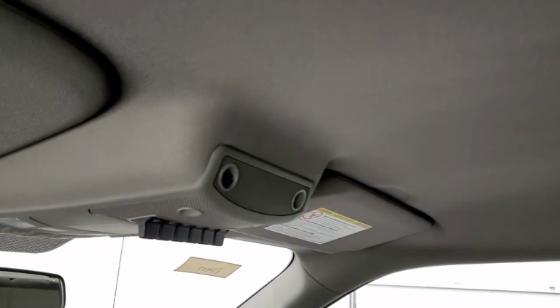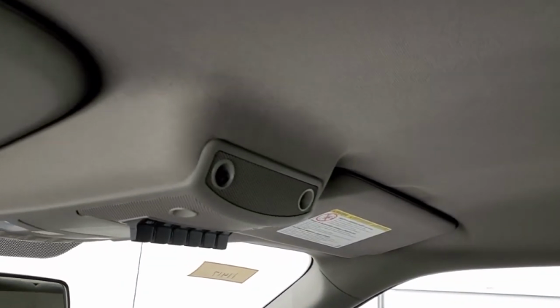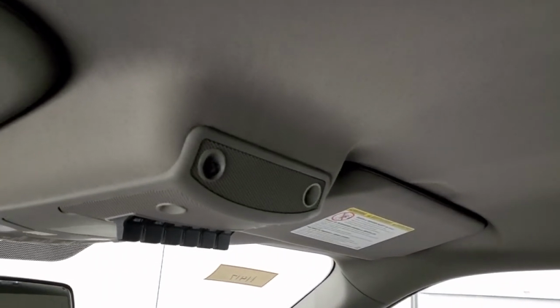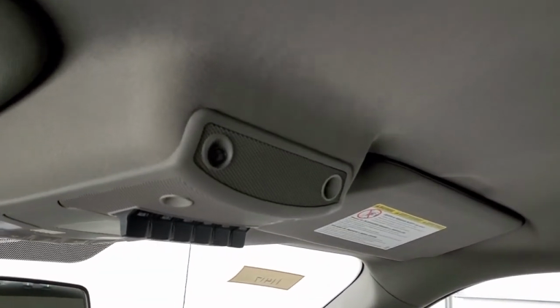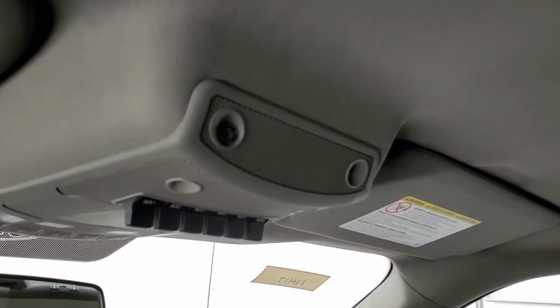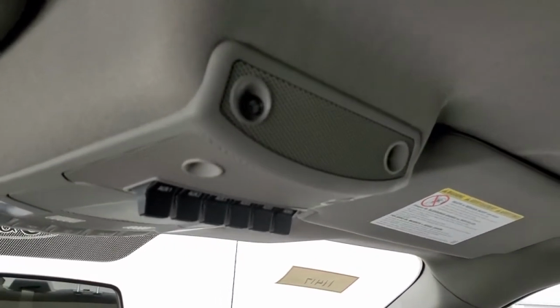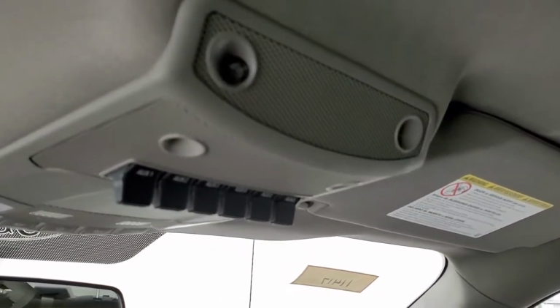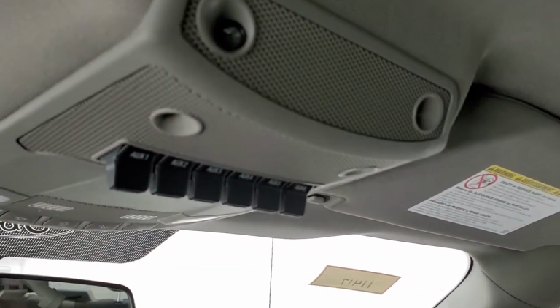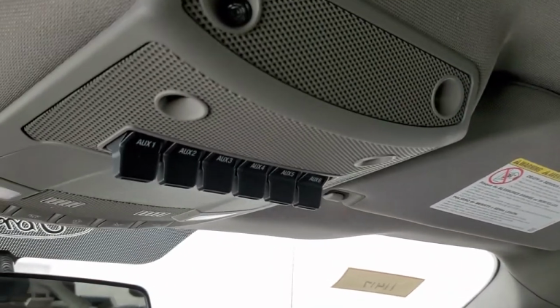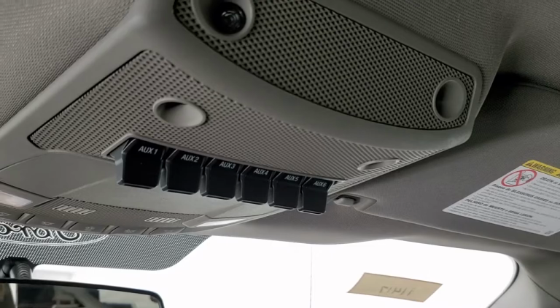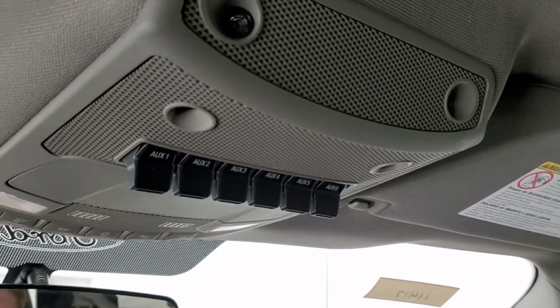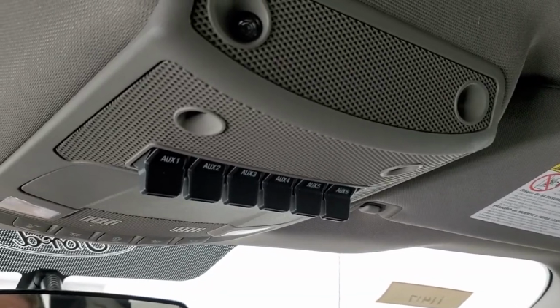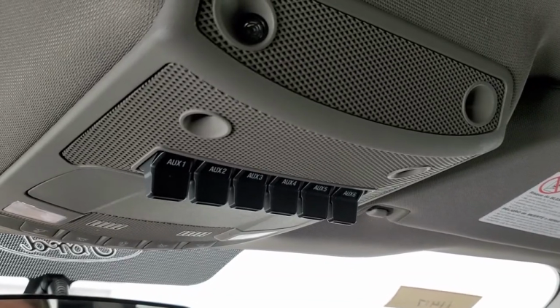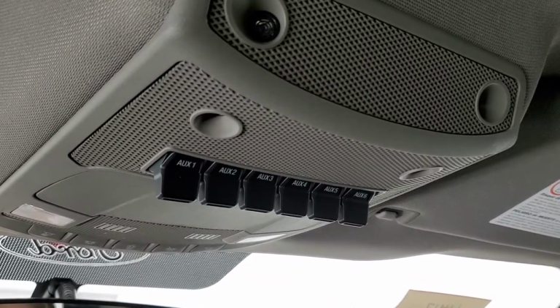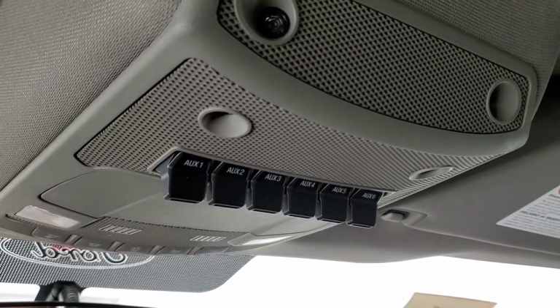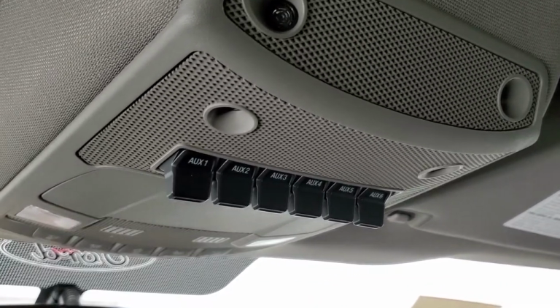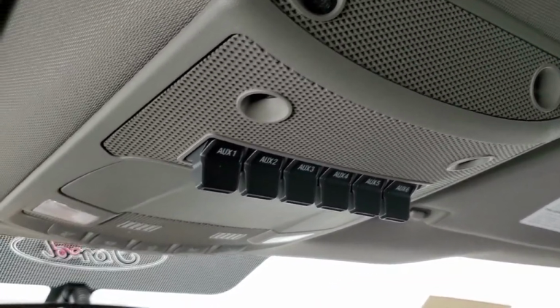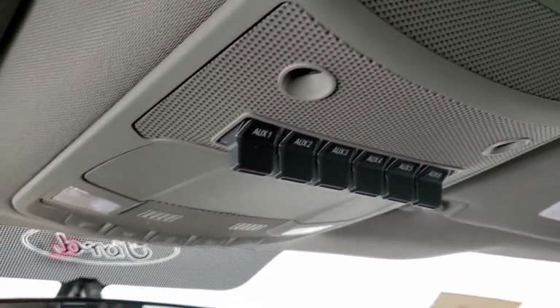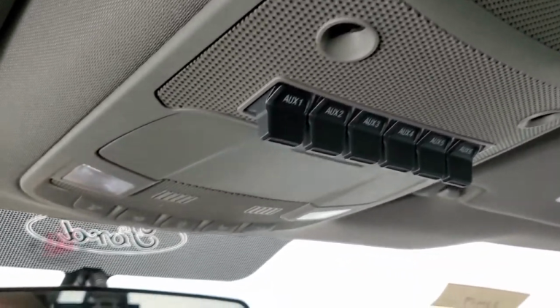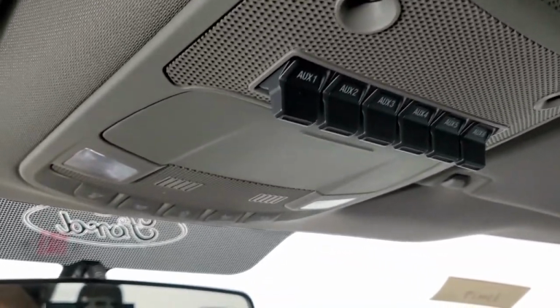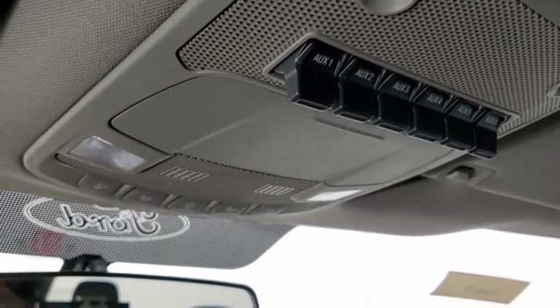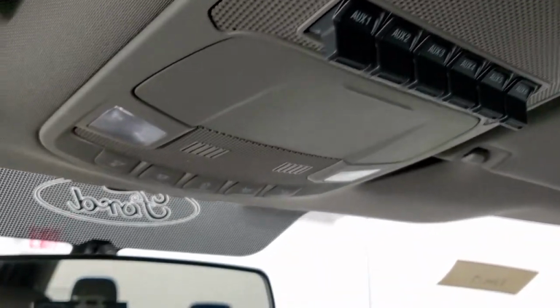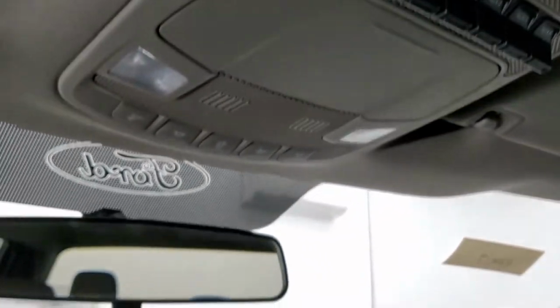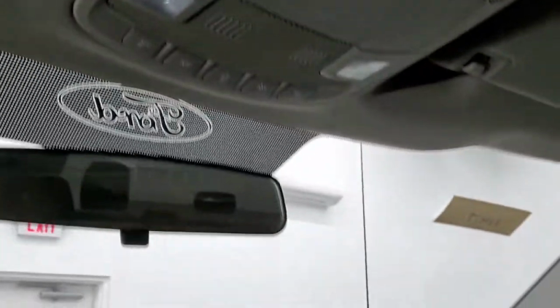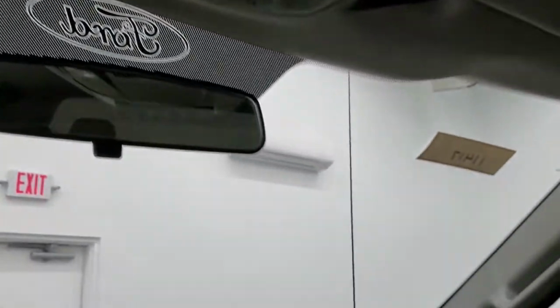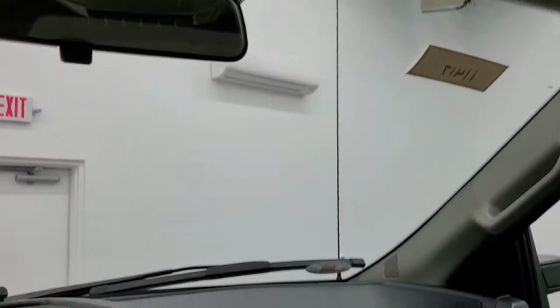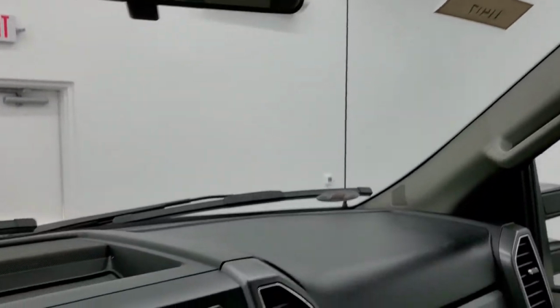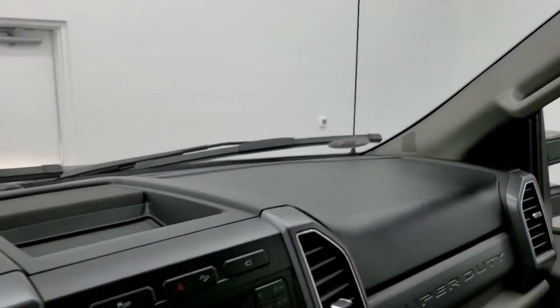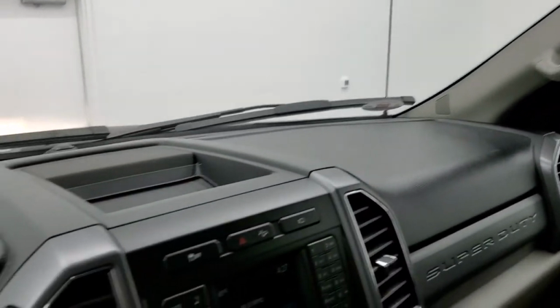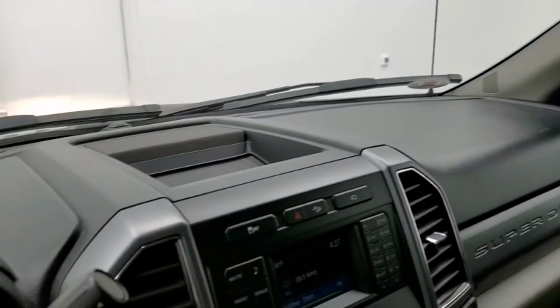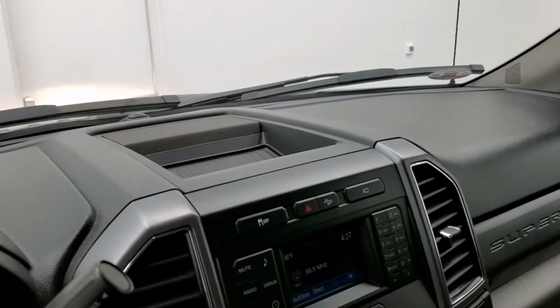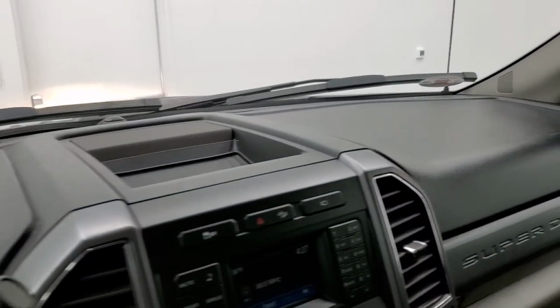You do get six auxiliary upfitter buttons, map lights, and the headliner and dash are in really nice shape as well.